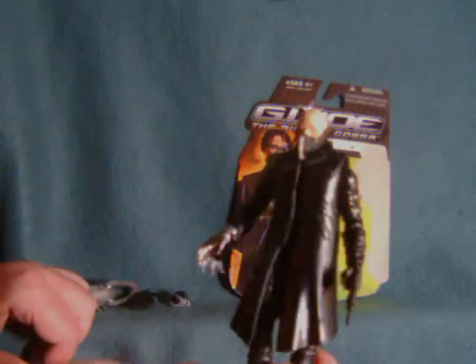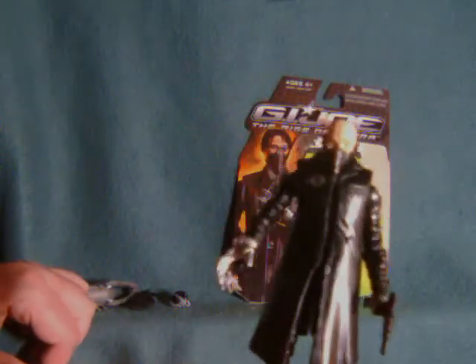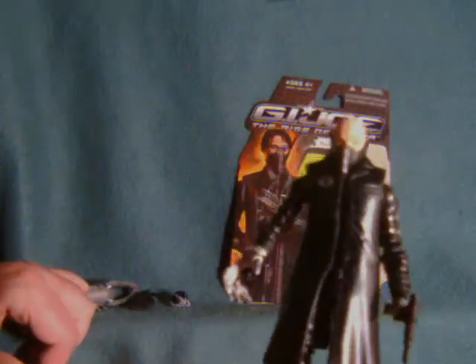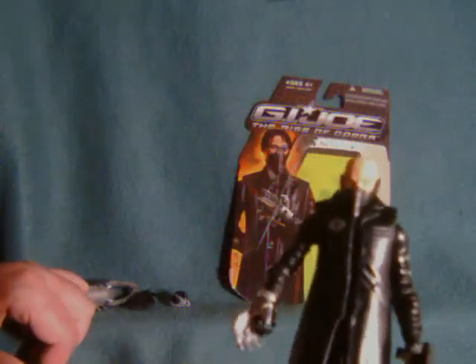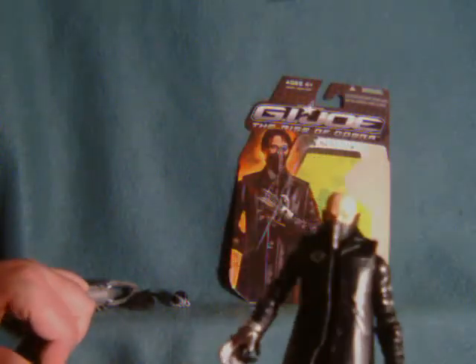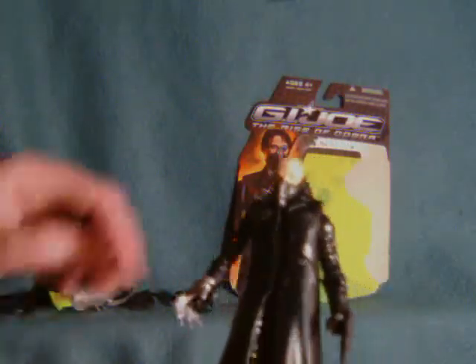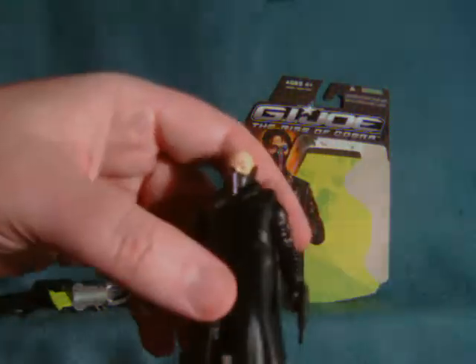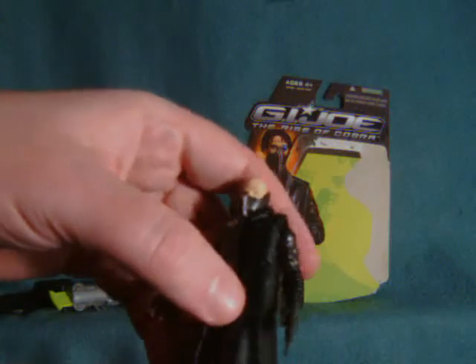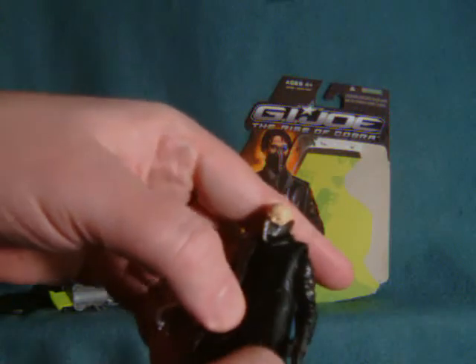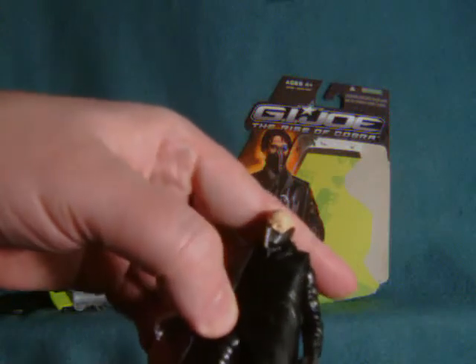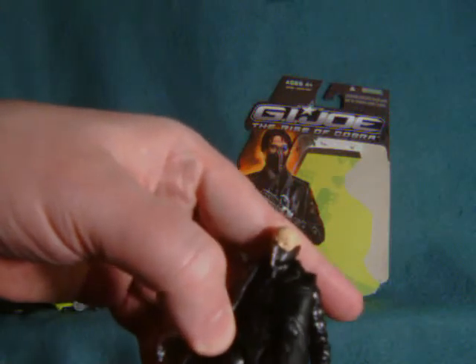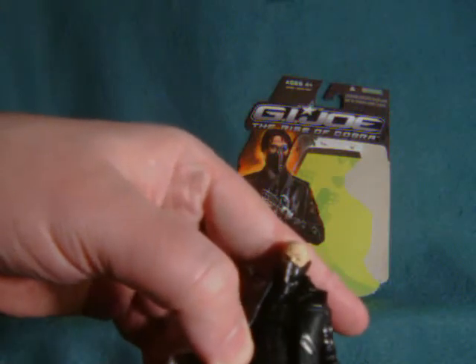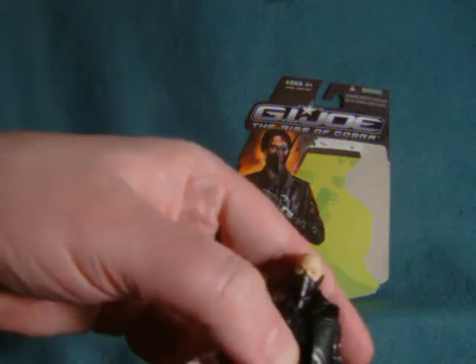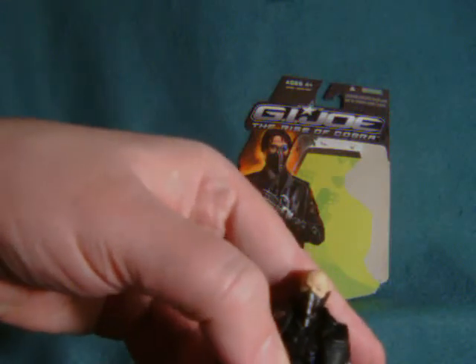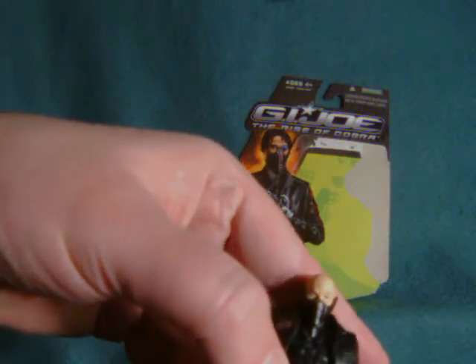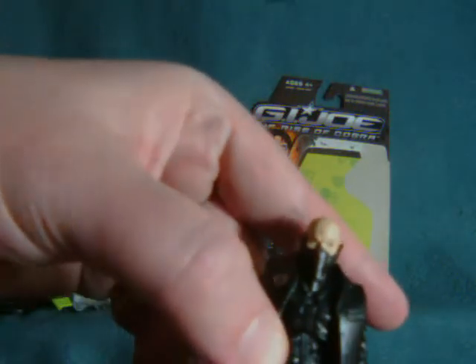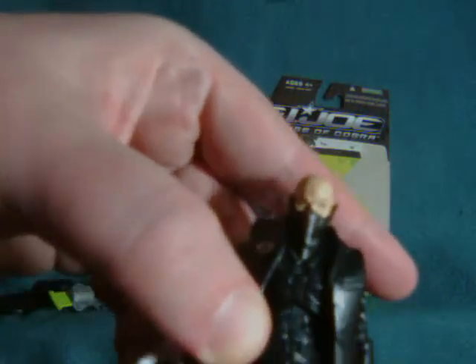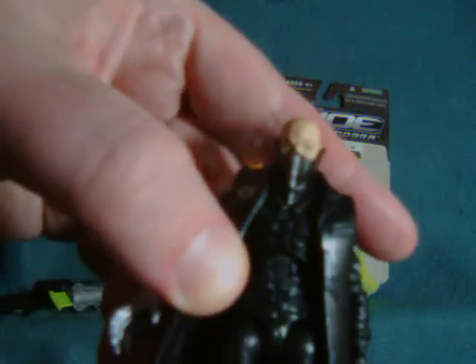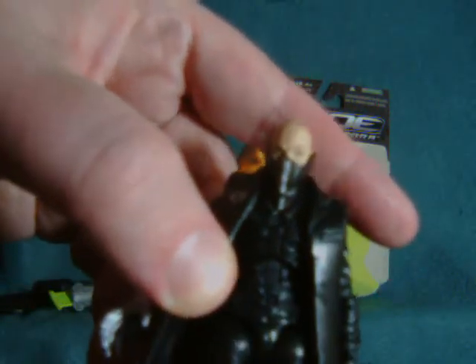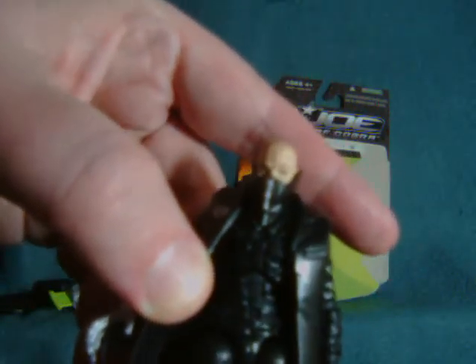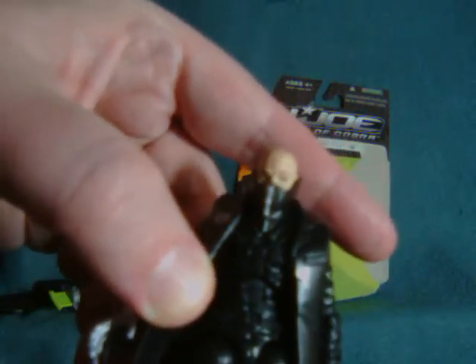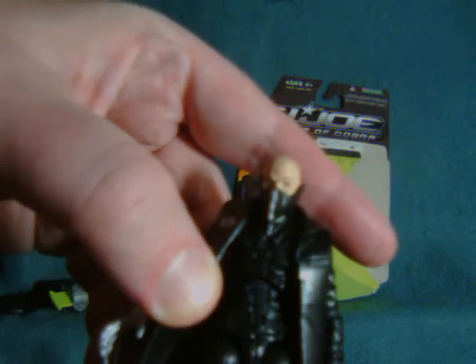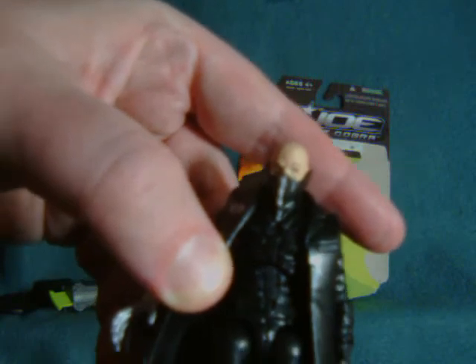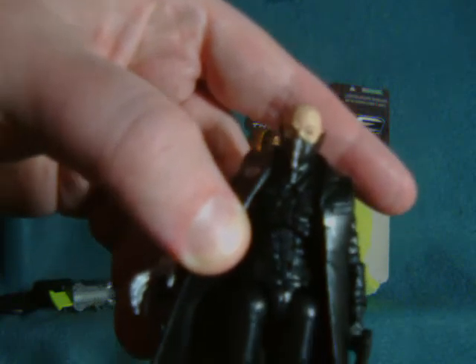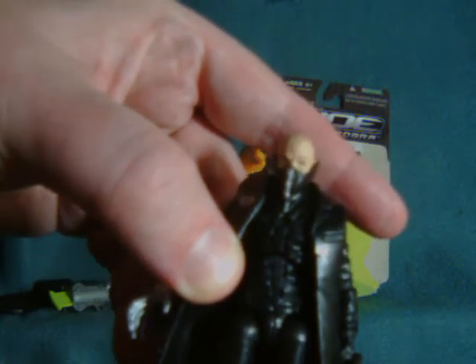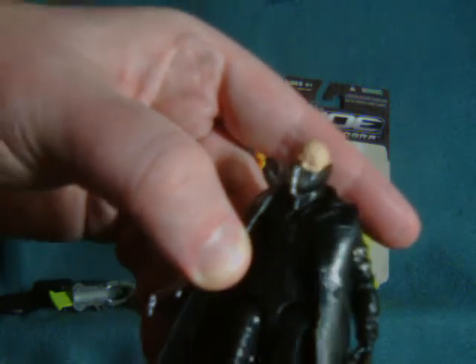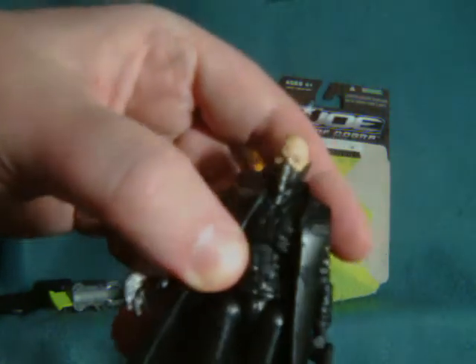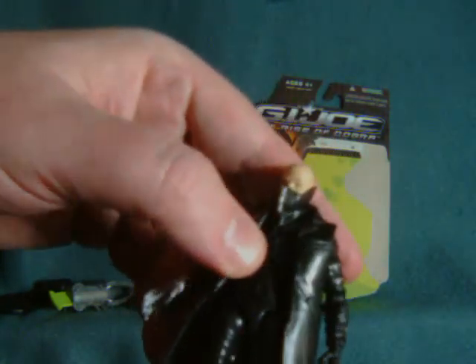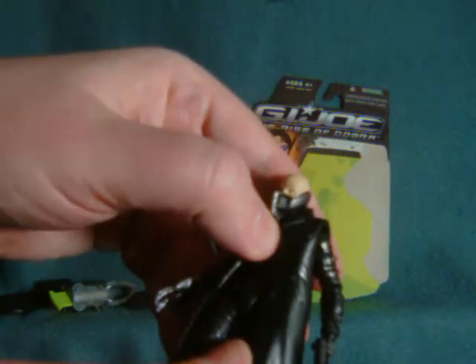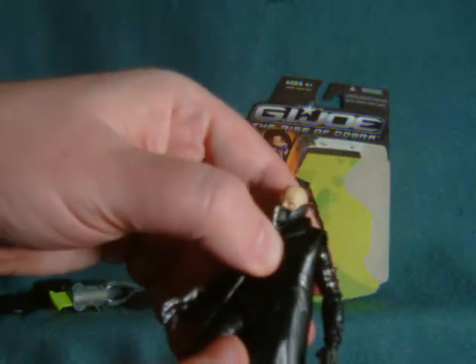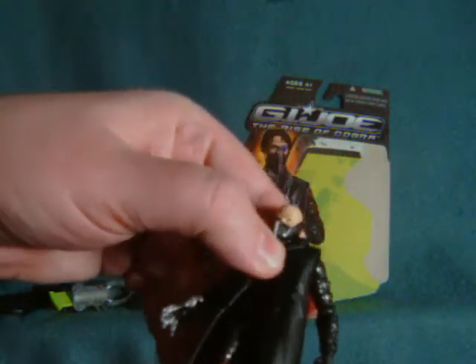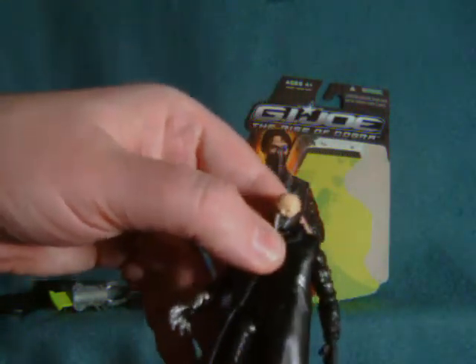I'm not entirely impressed with the trench coat here — it doesn't have a lot of detail and it's overly glossy. Underneath the trench coat he has this weird jumper outfit that reminds me a little bit of Voldo from the Soul Calibur series.